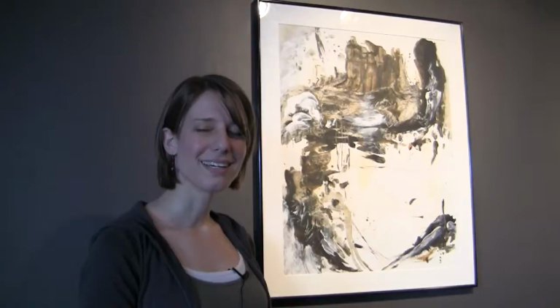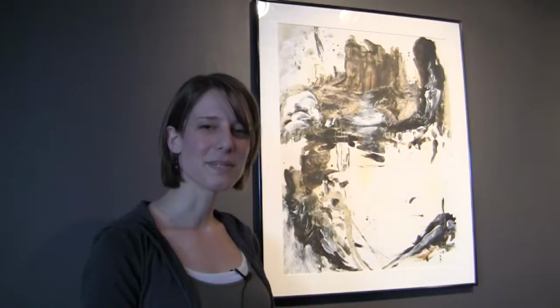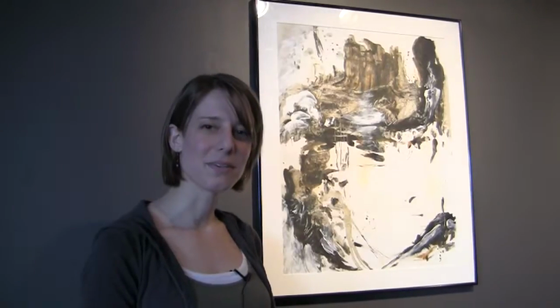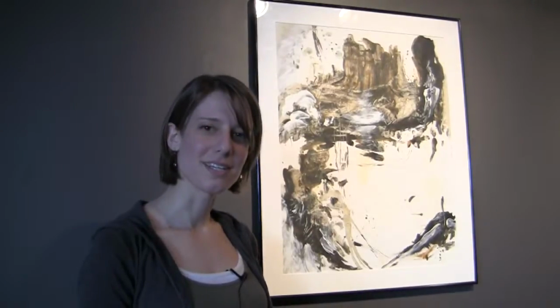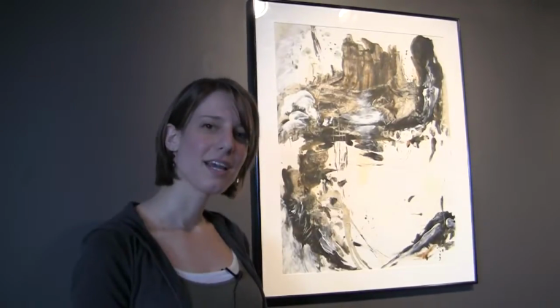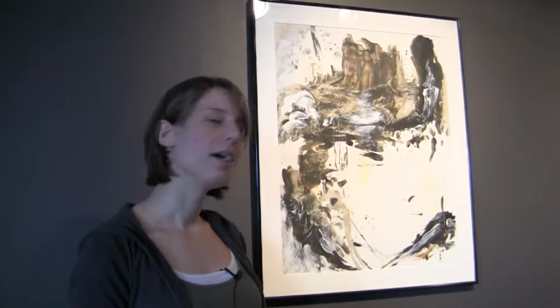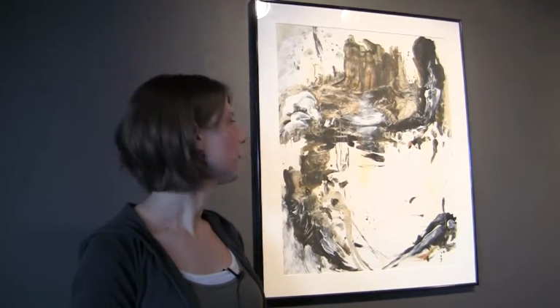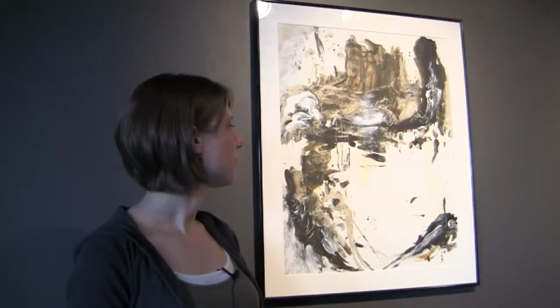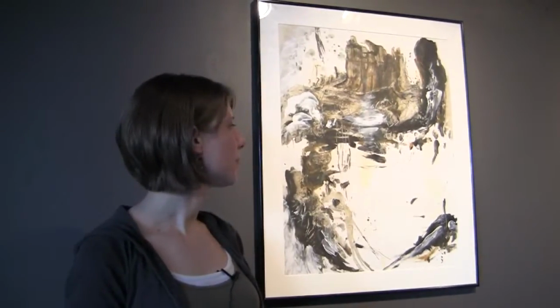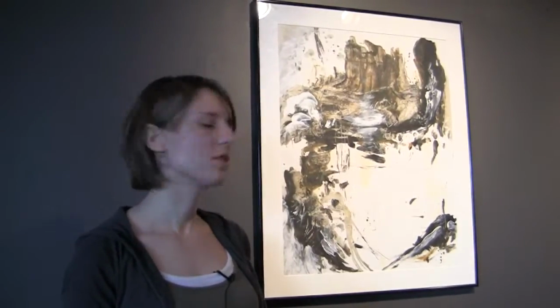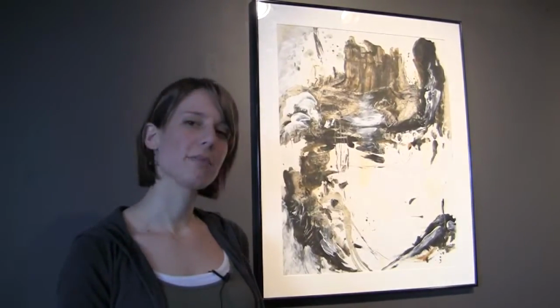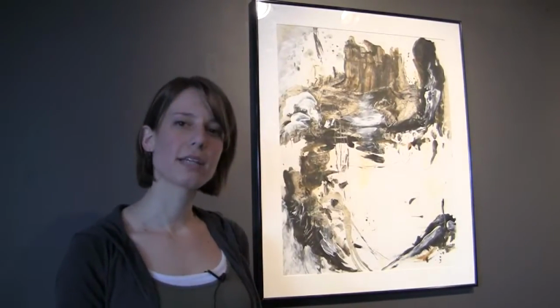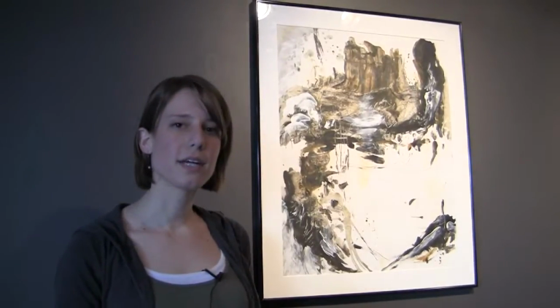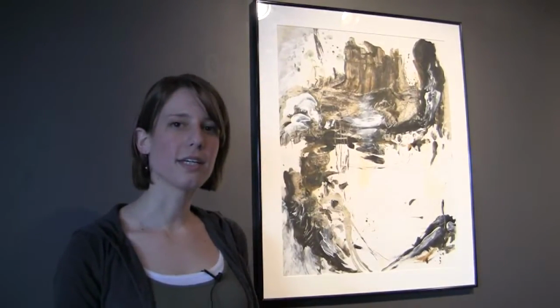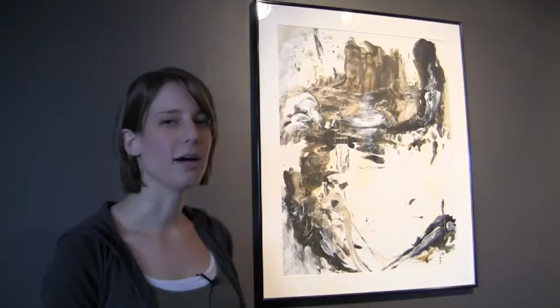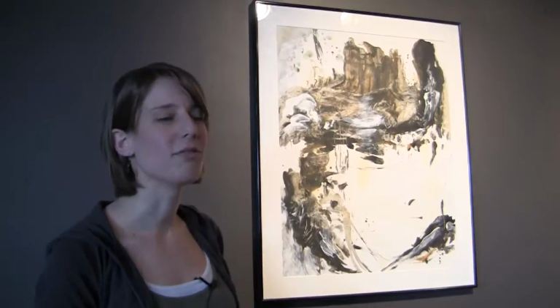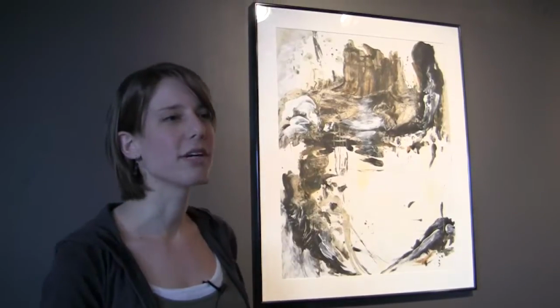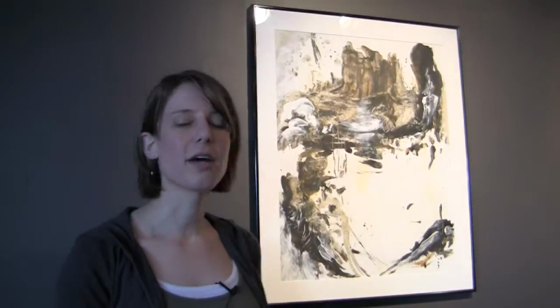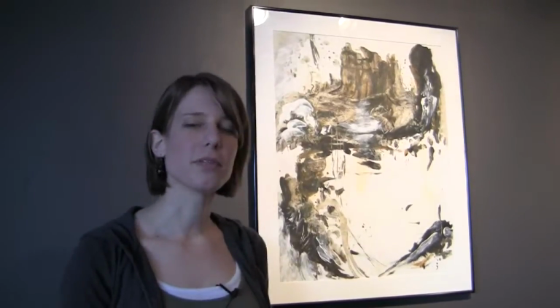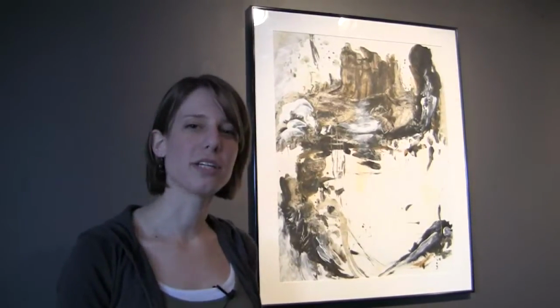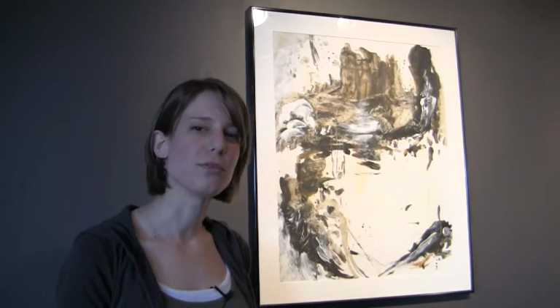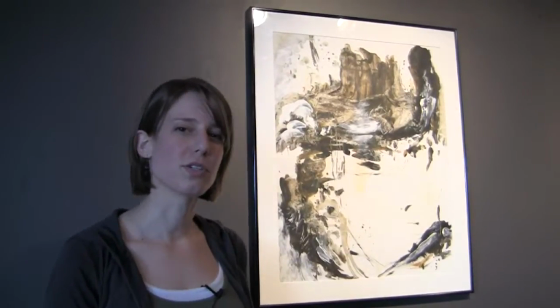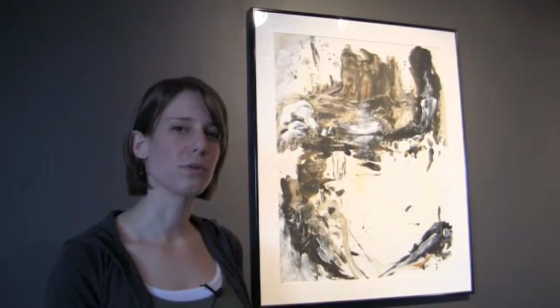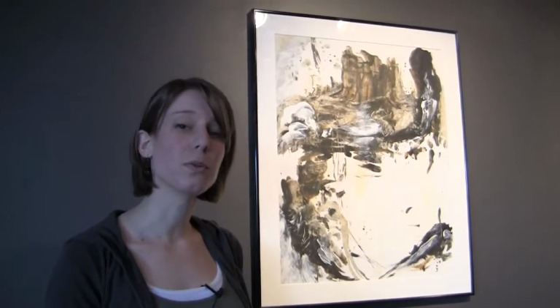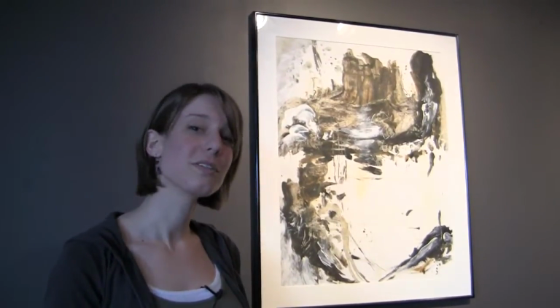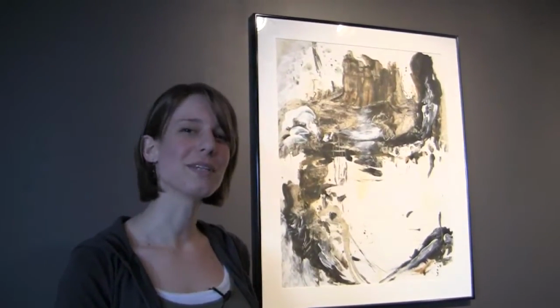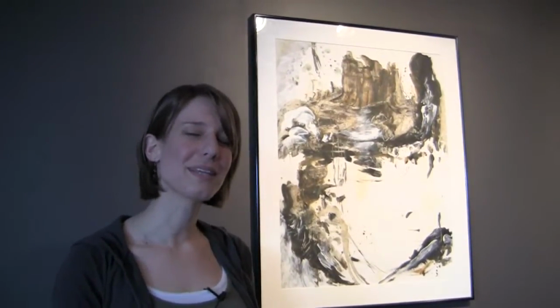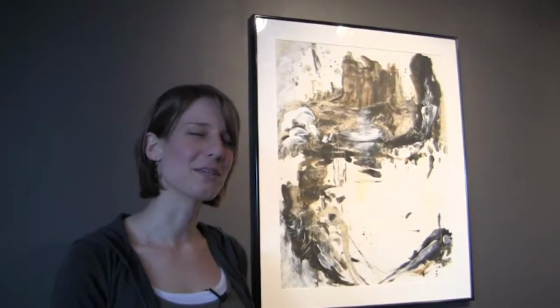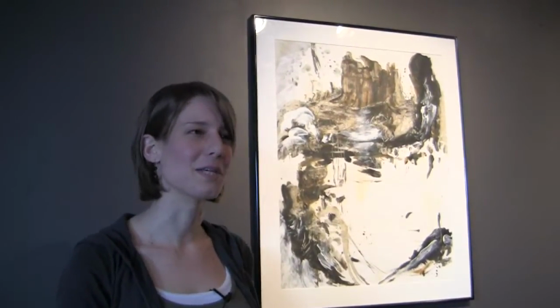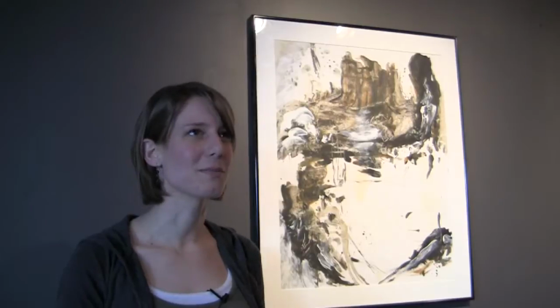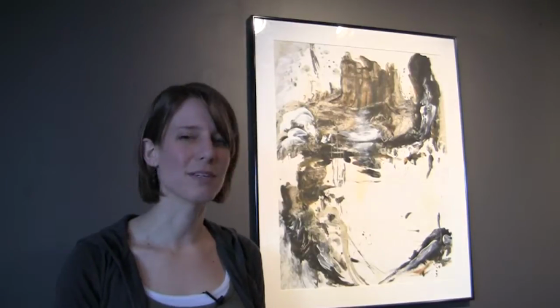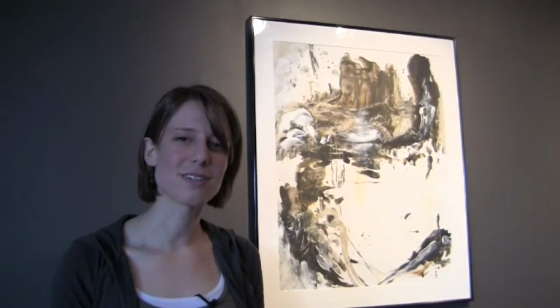This piece is called The City. It was one of my first abstracts that I did. I was very fed up with trying to use traditional tools to do painting with, such as paint brushes and such.